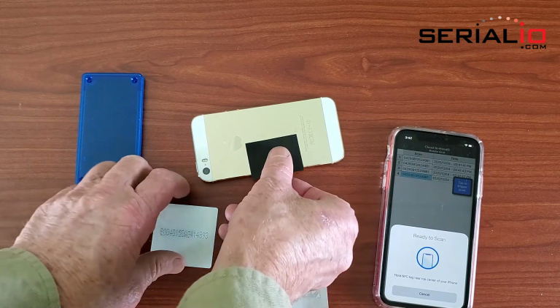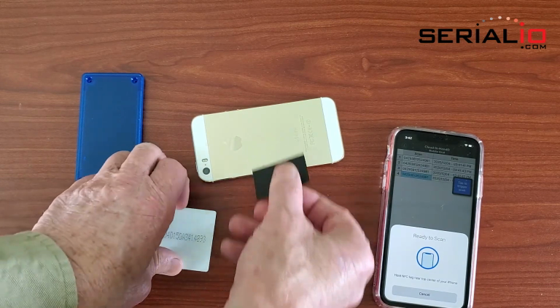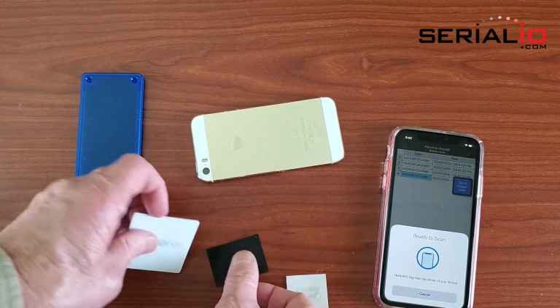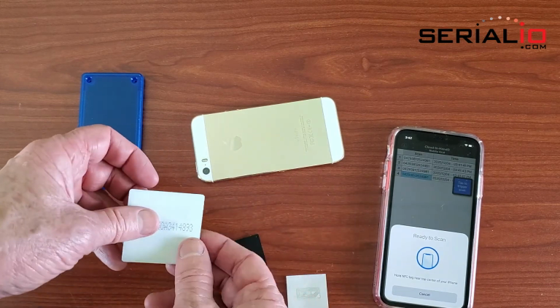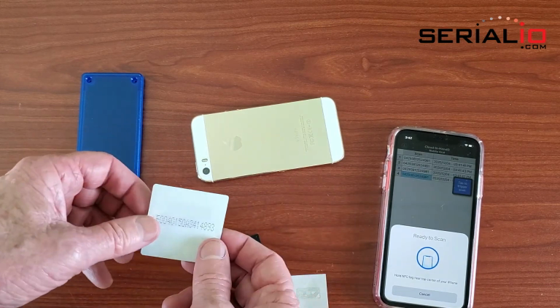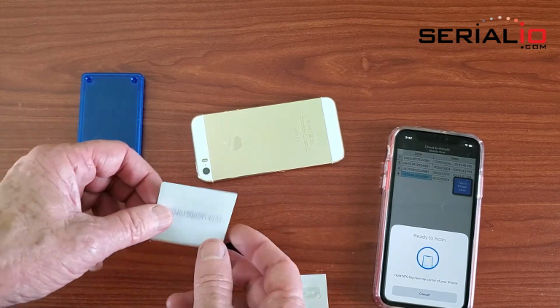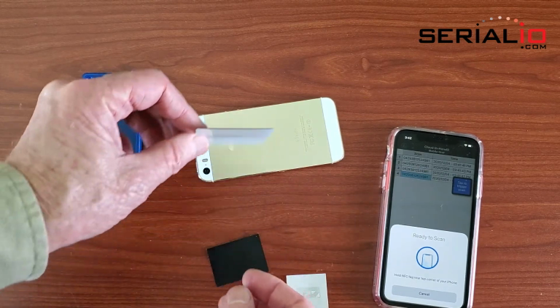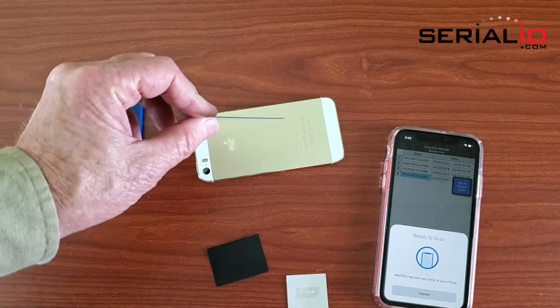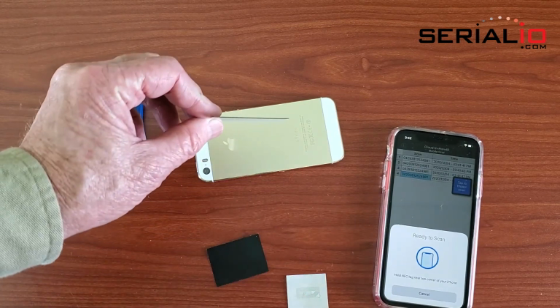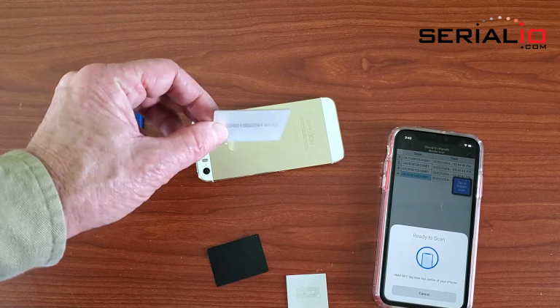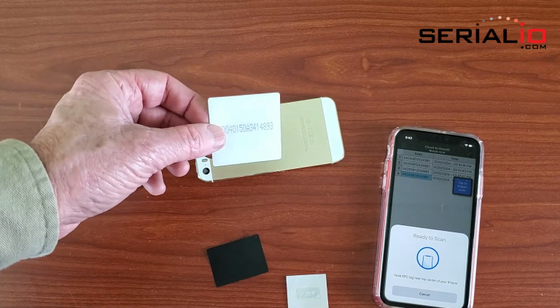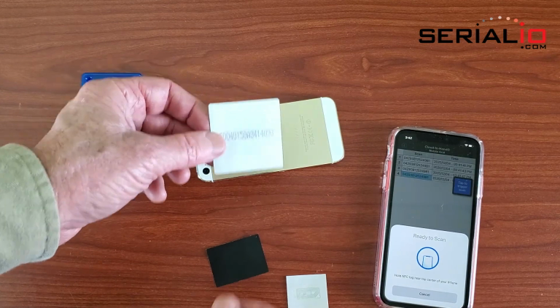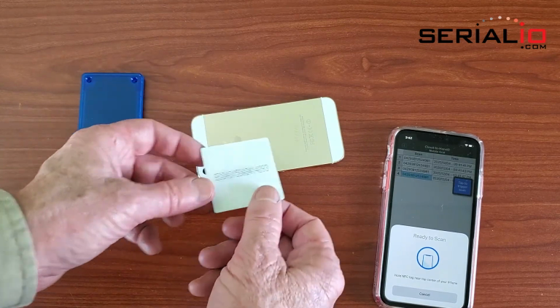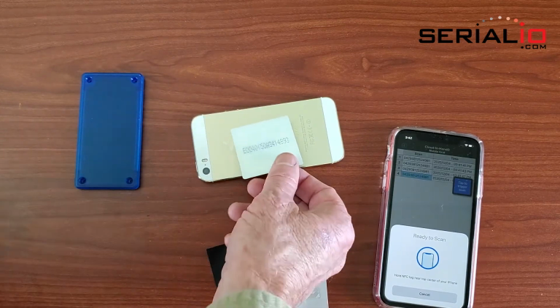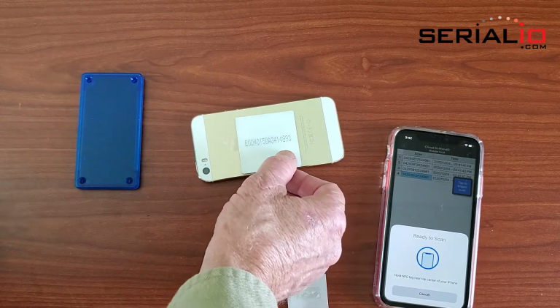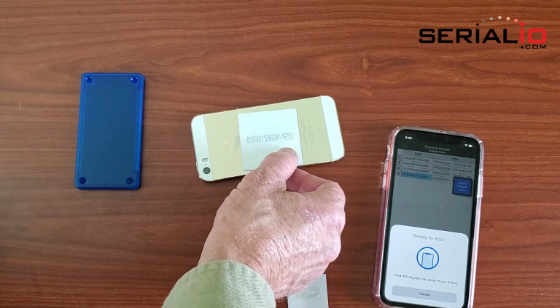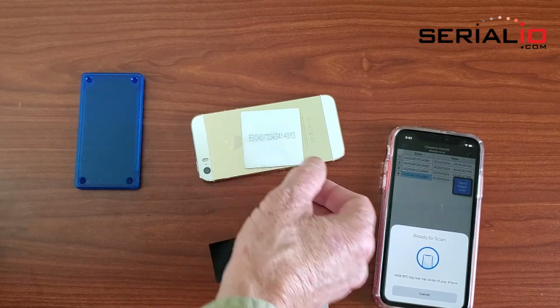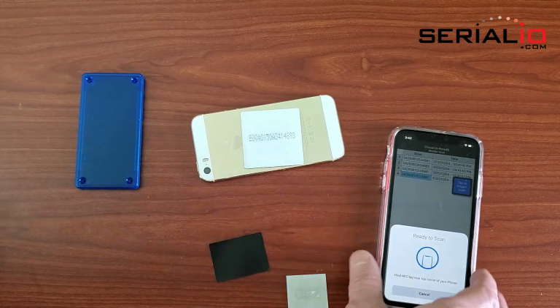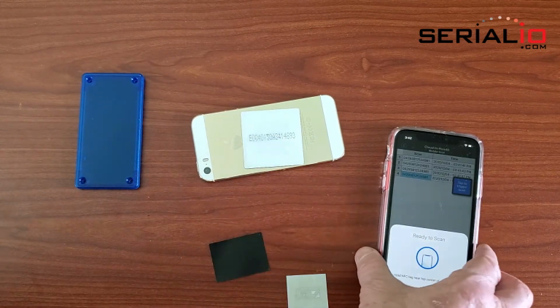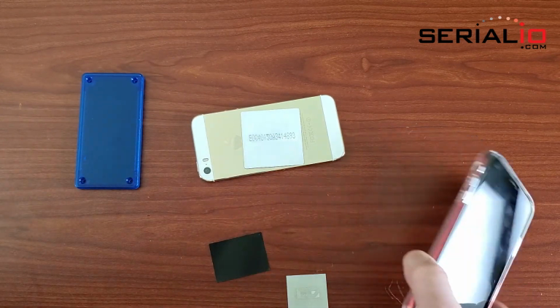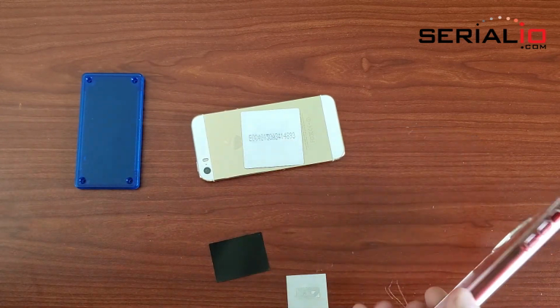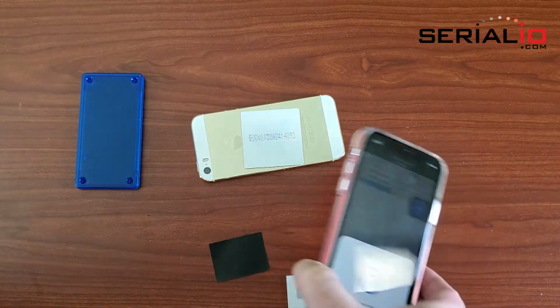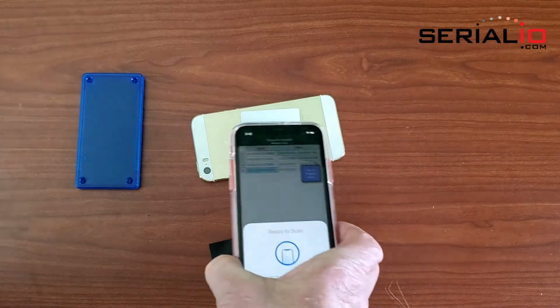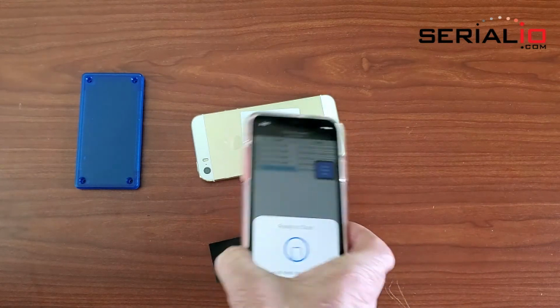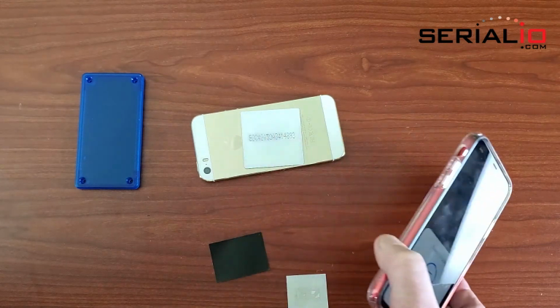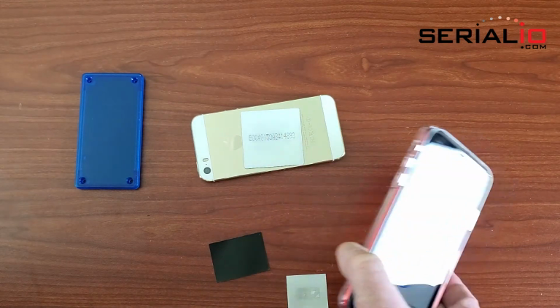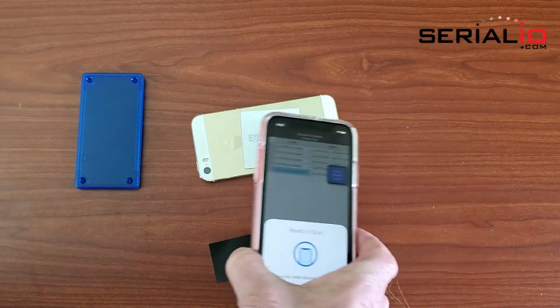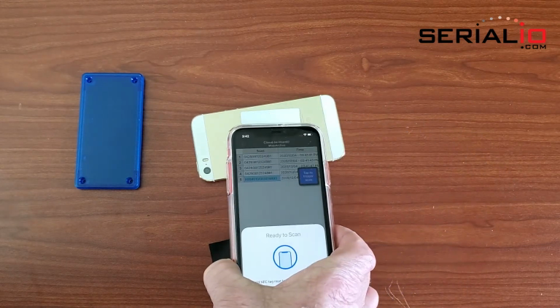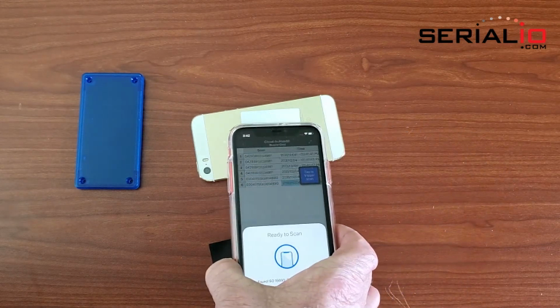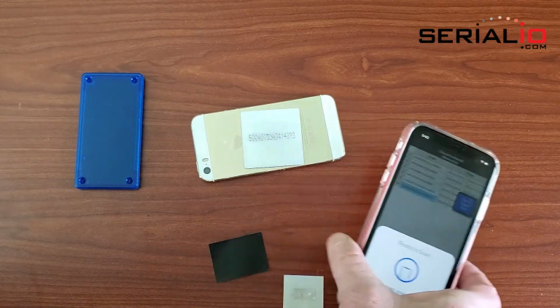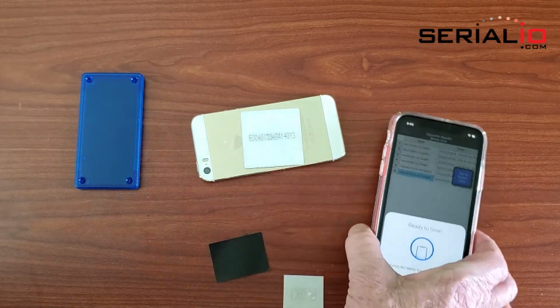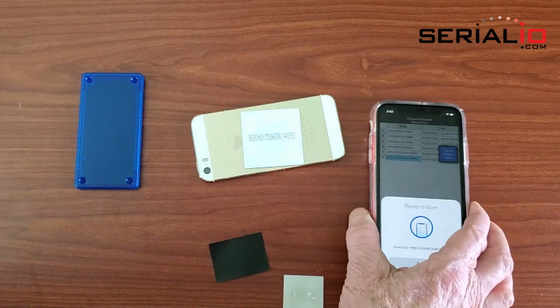It's a little bit cumbersome and expensive, so the better solution is to use an on-metal tag, which is designed with the dielectric specially for metal and it can be read at a greater distance with much more ease.